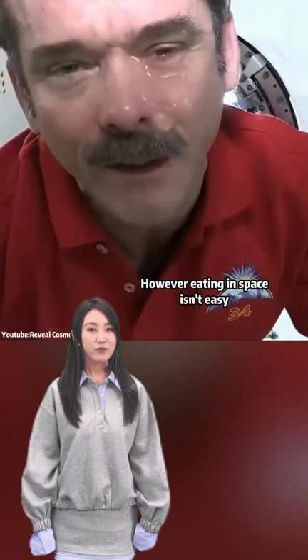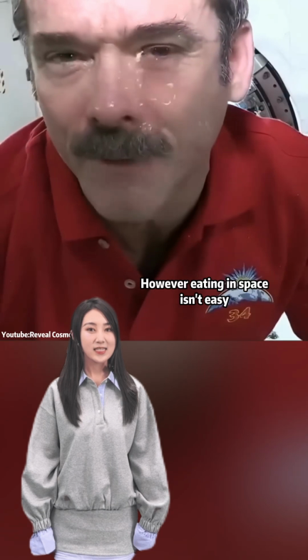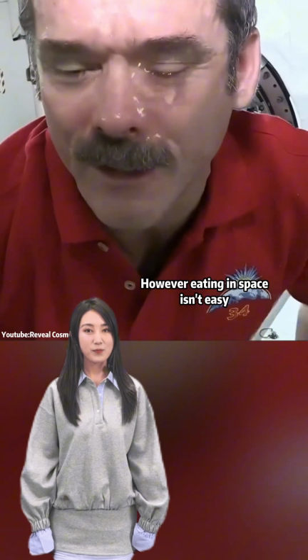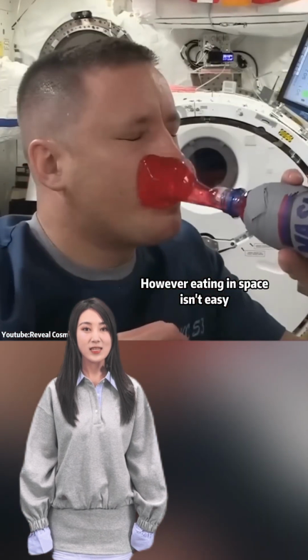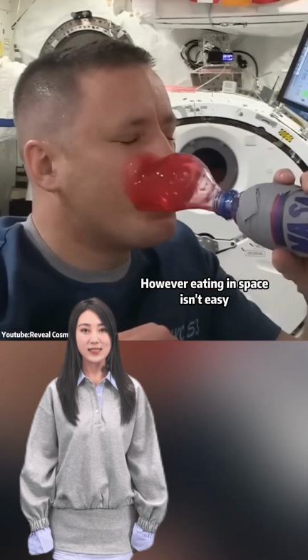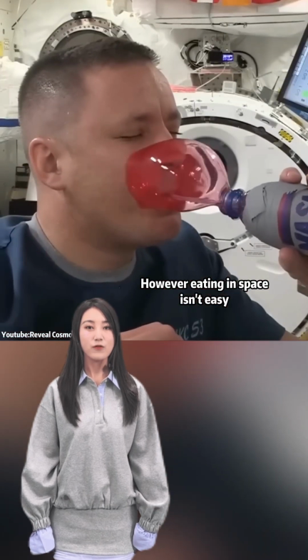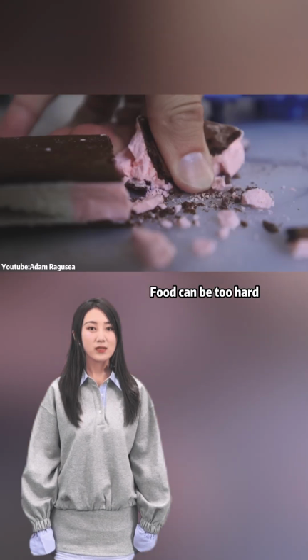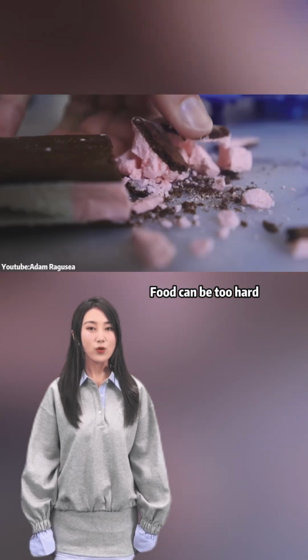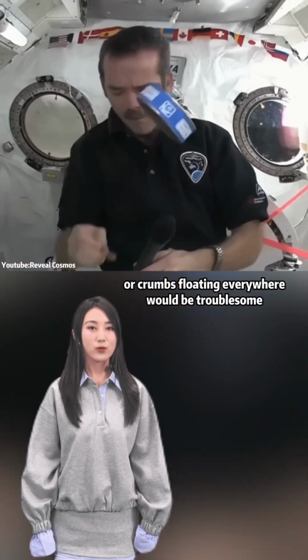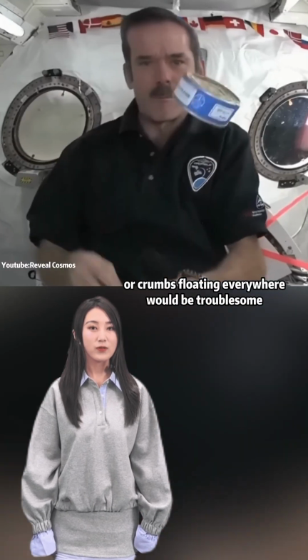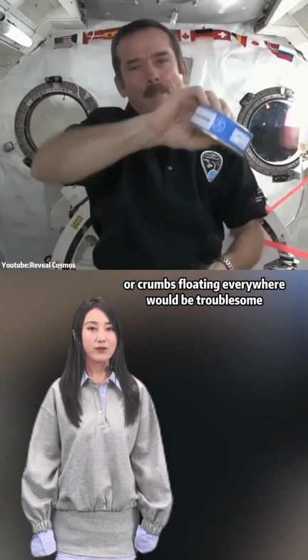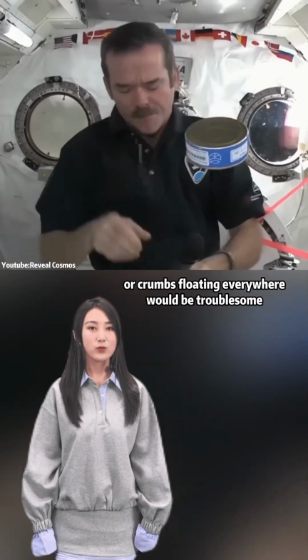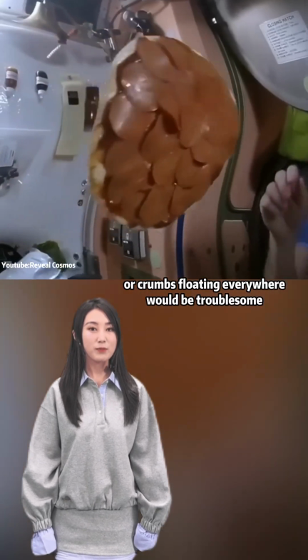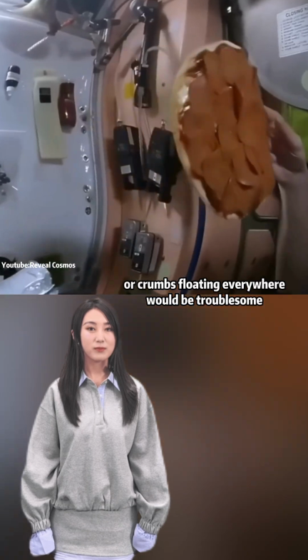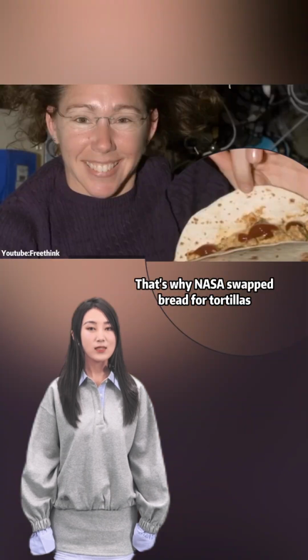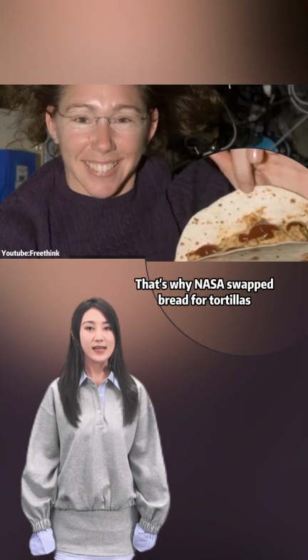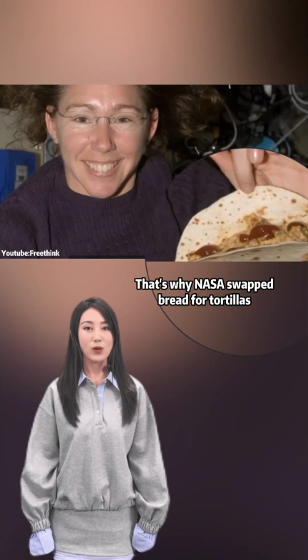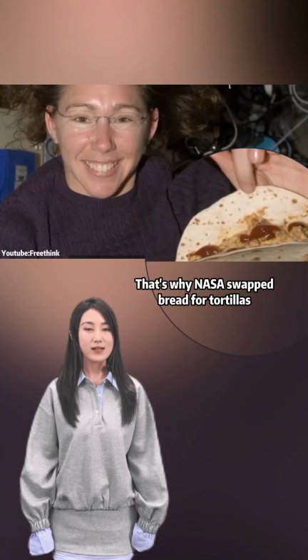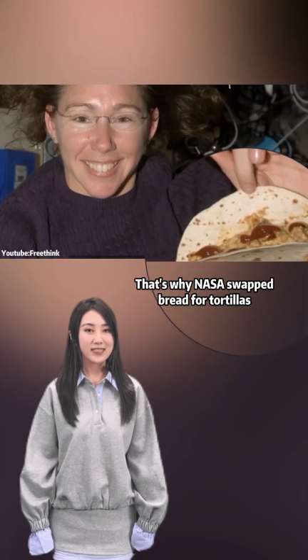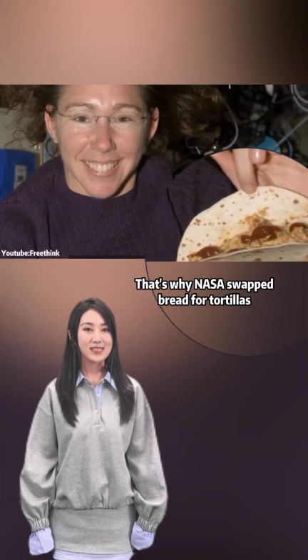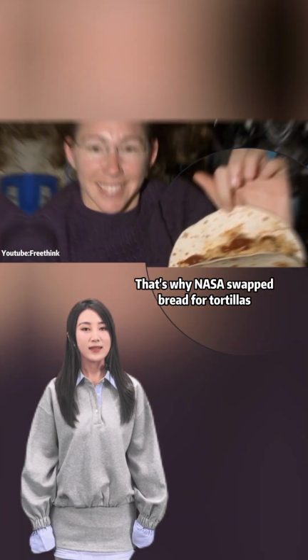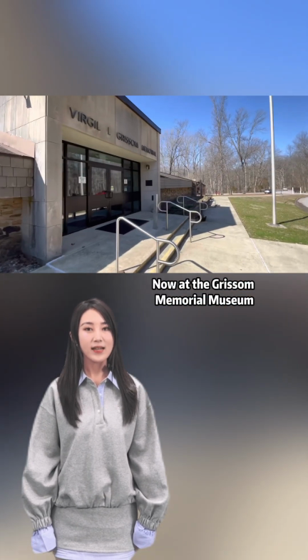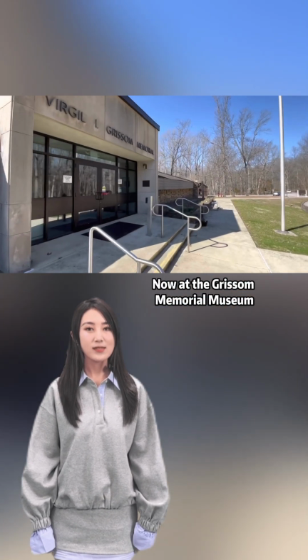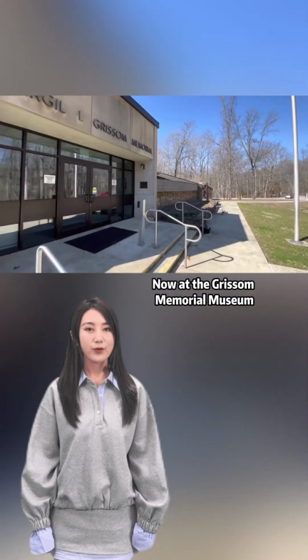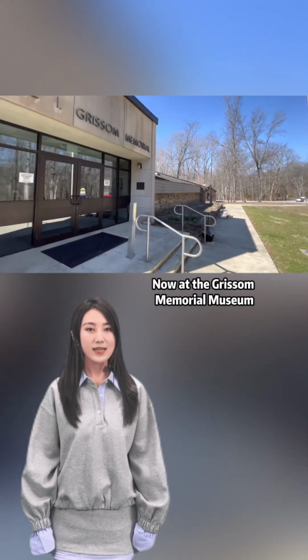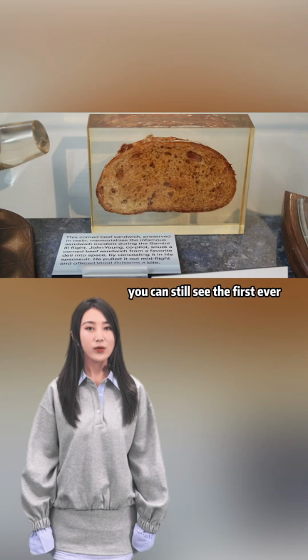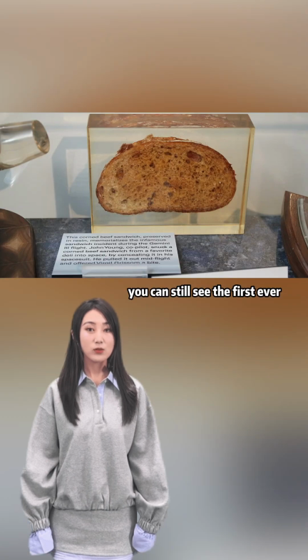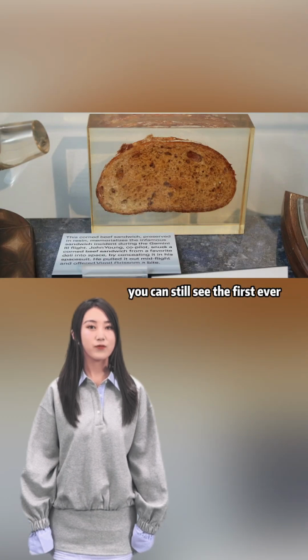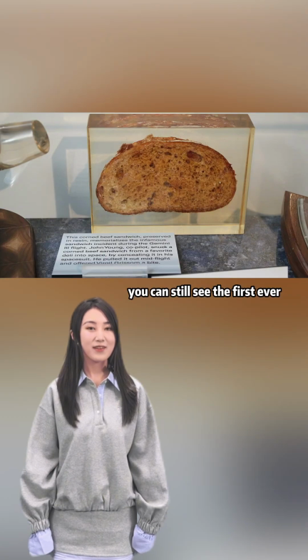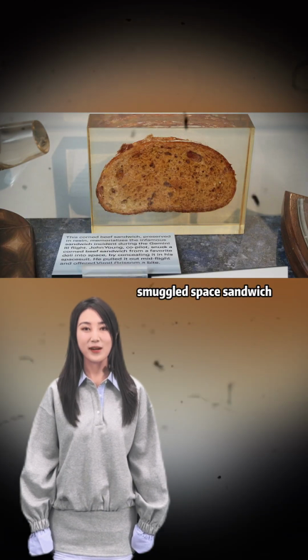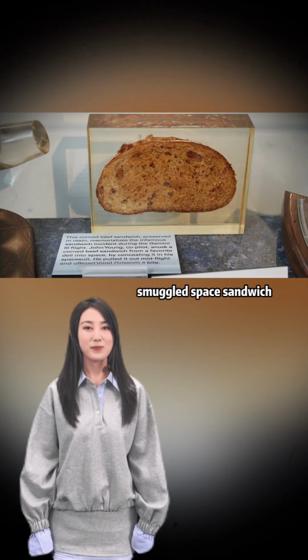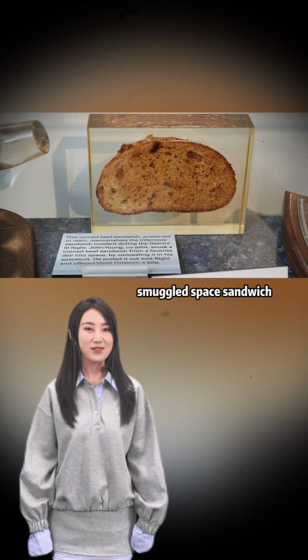However, eating in space isn't easy. Foods can be too hard, or crumbs floating everywhere would be troublesome. That's why NASA swapped bread for tortillas. Now, at the Great Summer Mario Museum, you can still see the first-ever smuggled space sandwich.